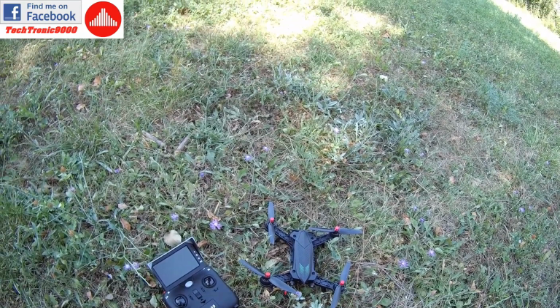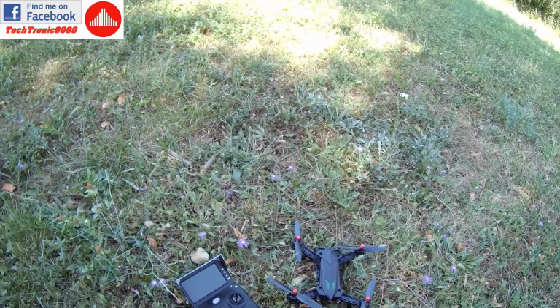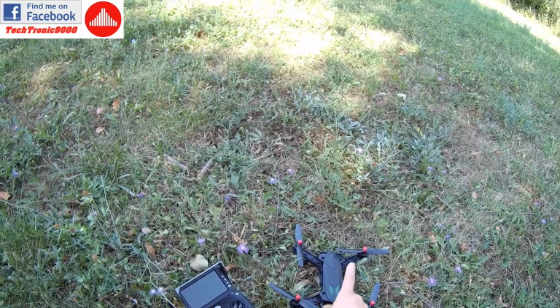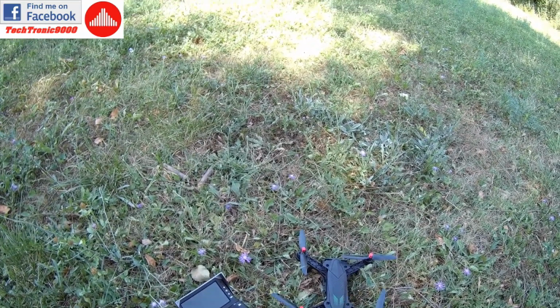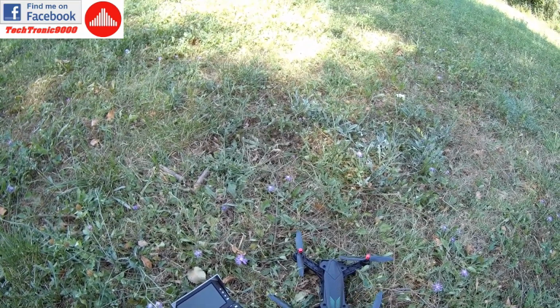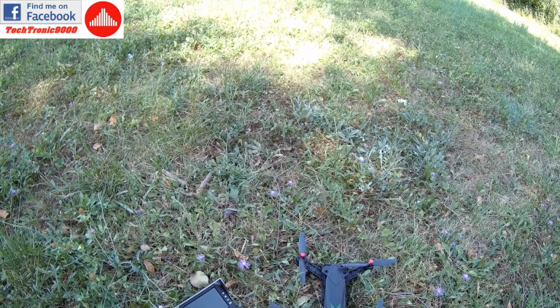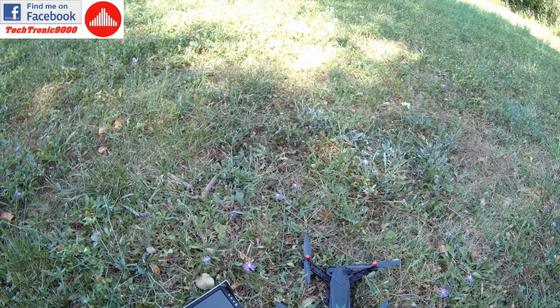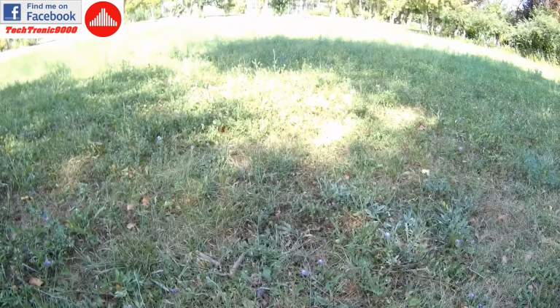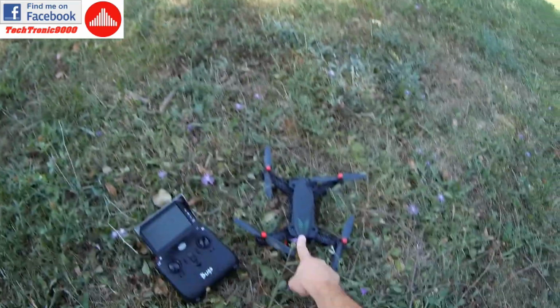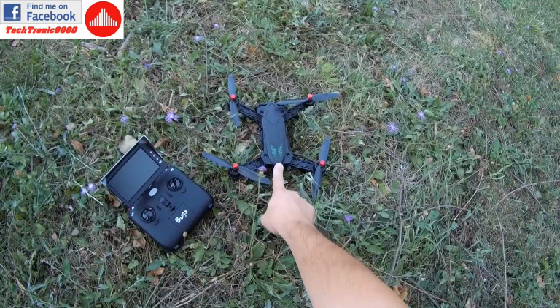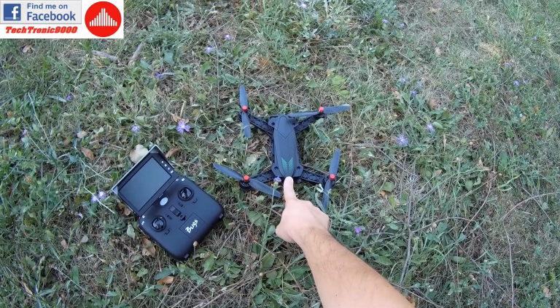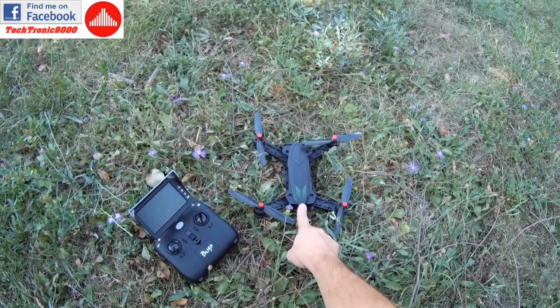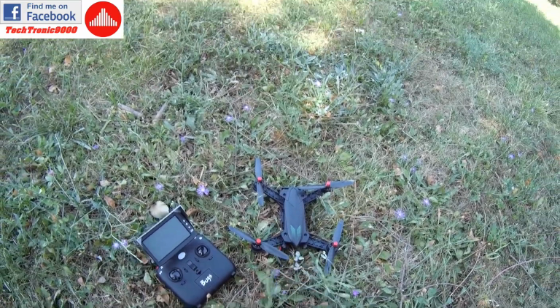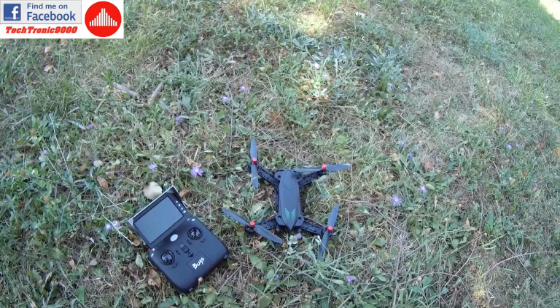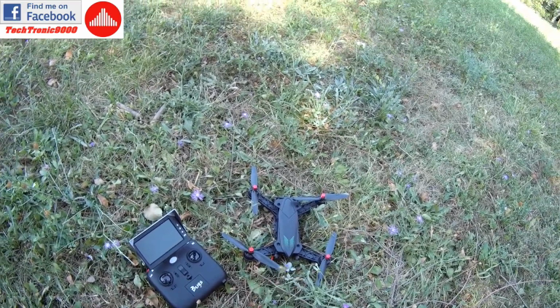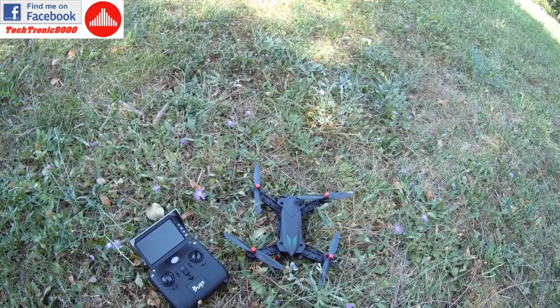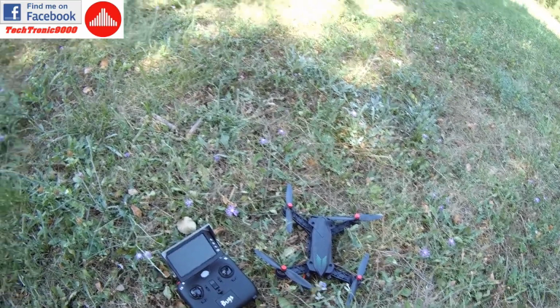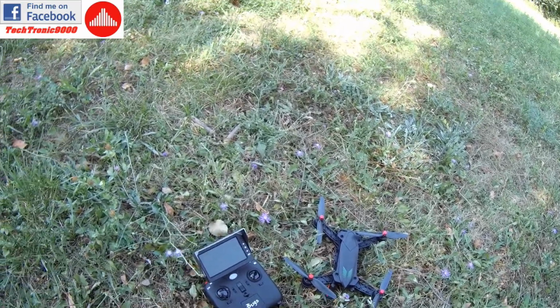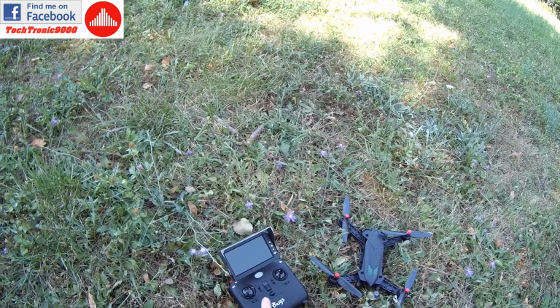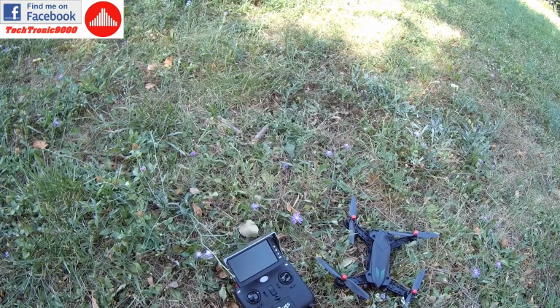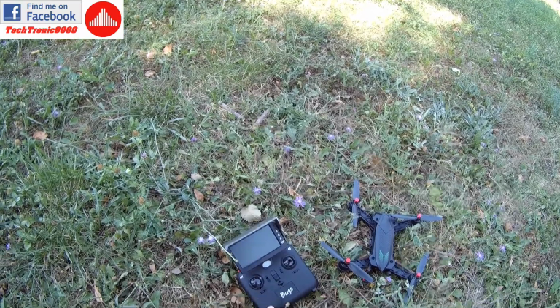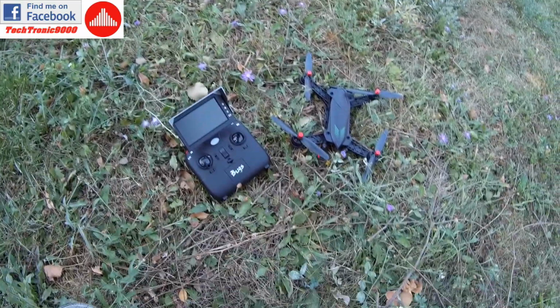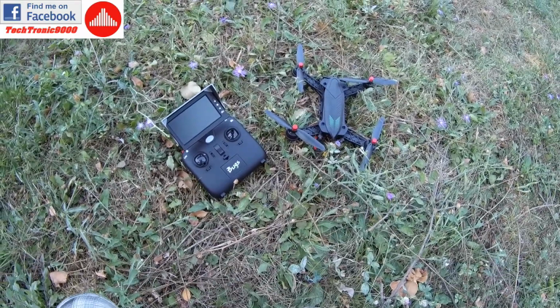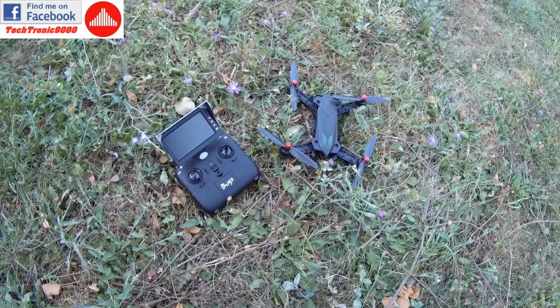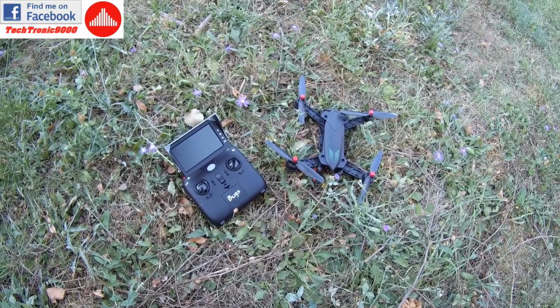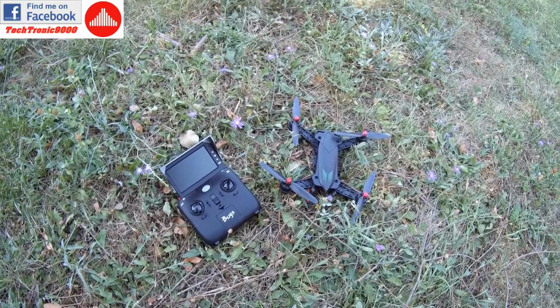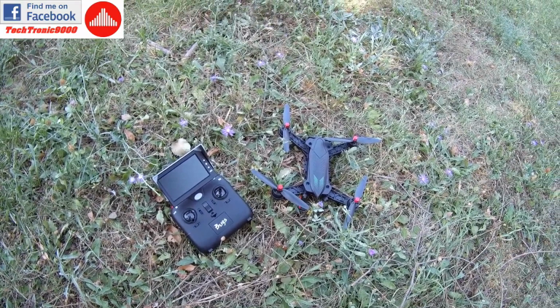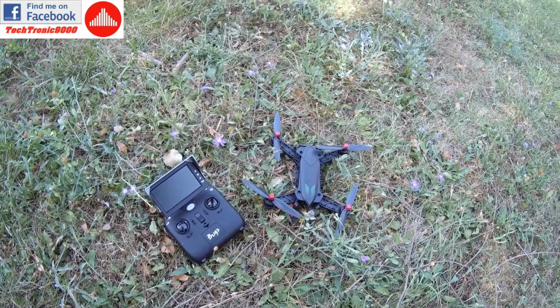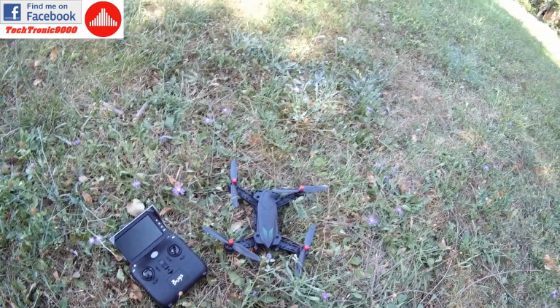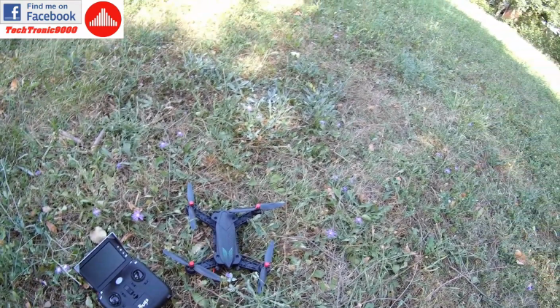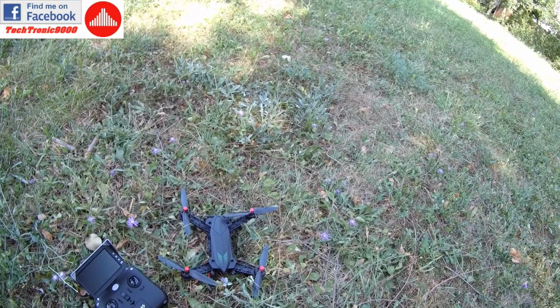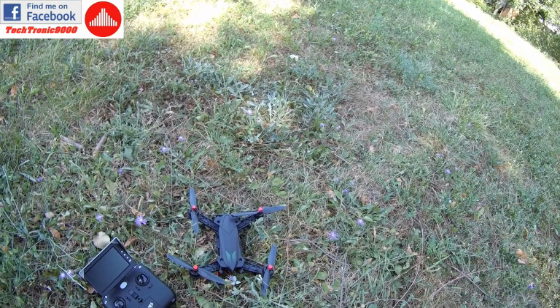So that was very nice, because even if you don't hear the beeping alarm from the quad - which as you heard it has - your transmitter will also signal you about that issue.